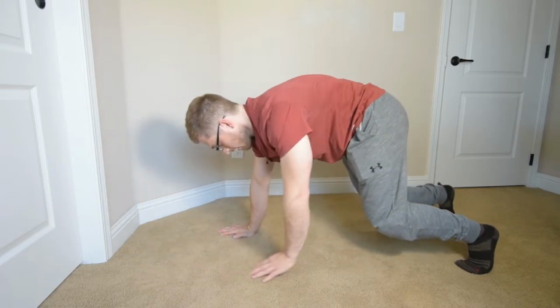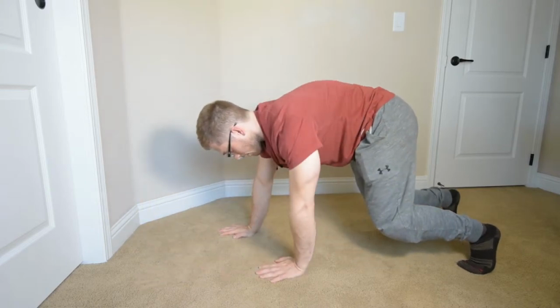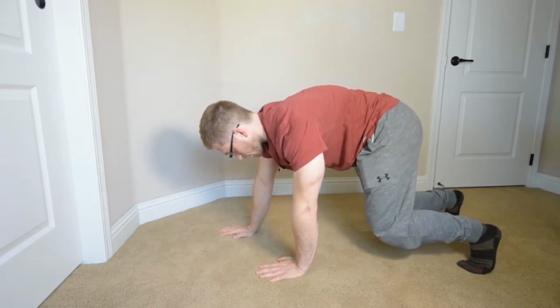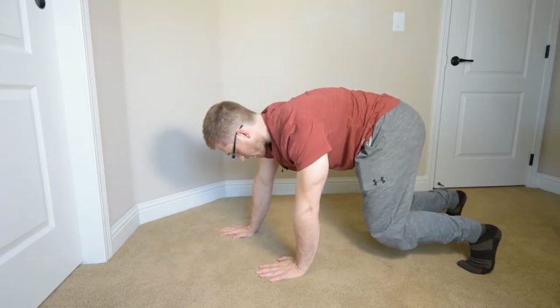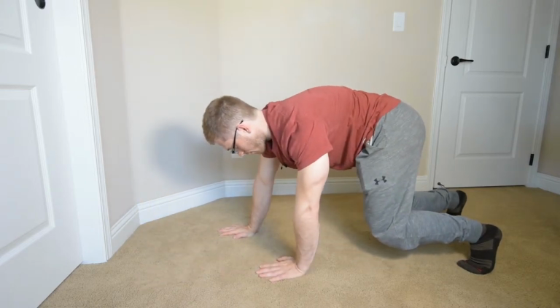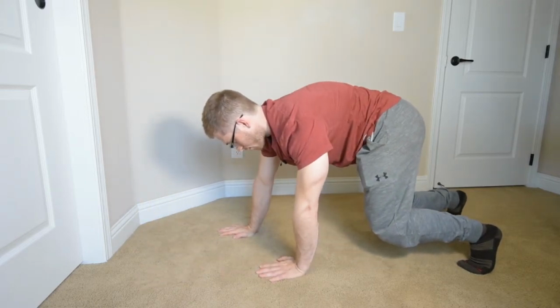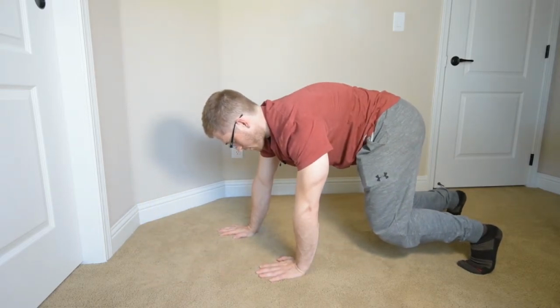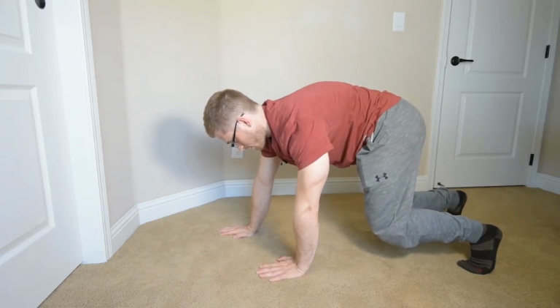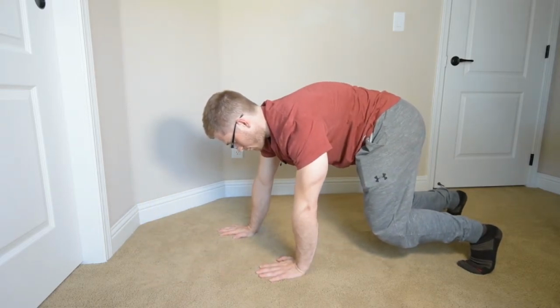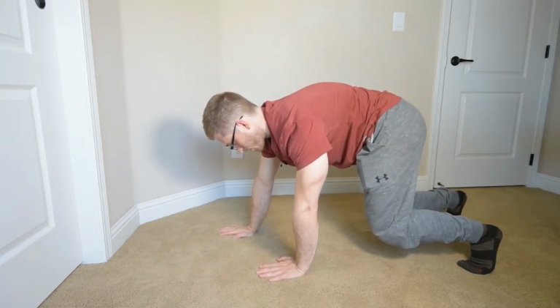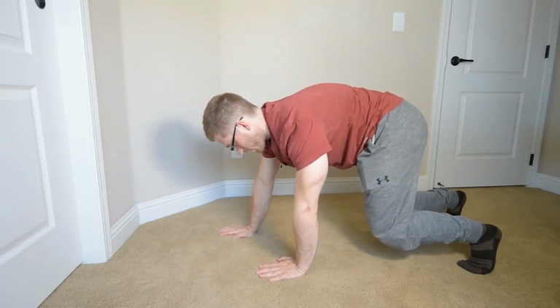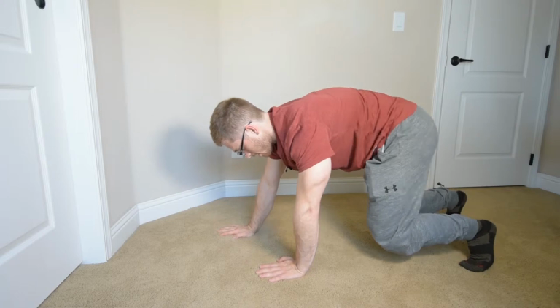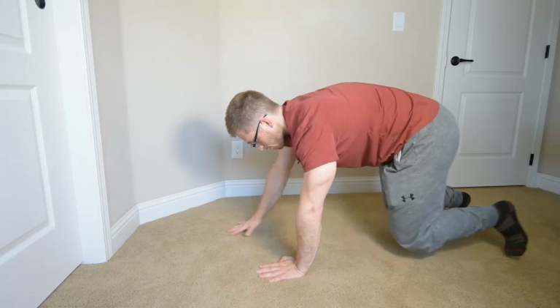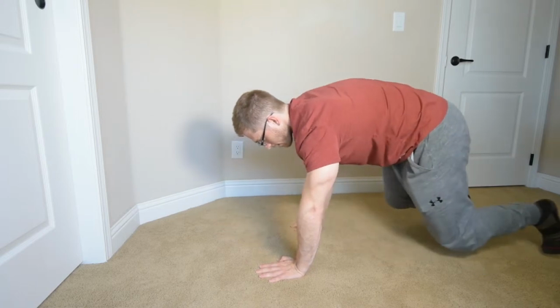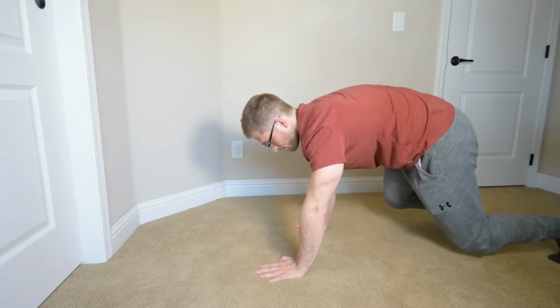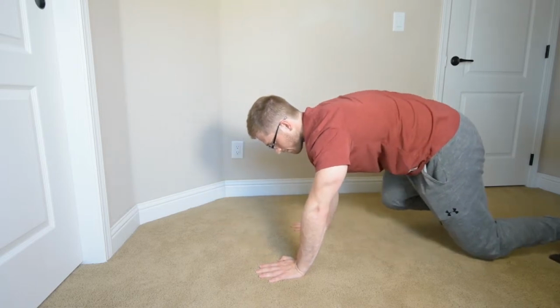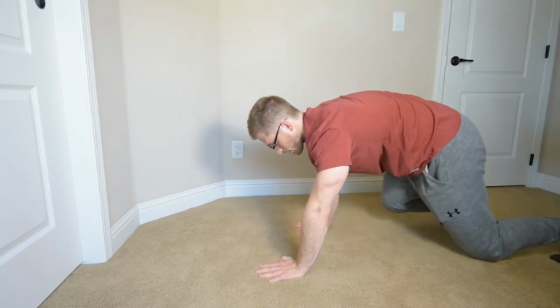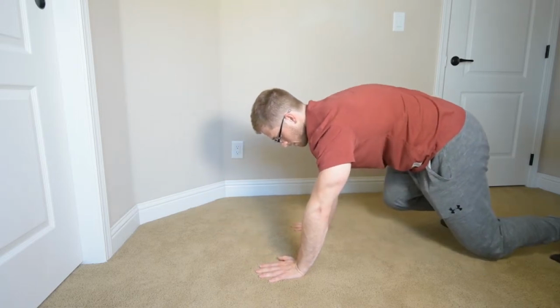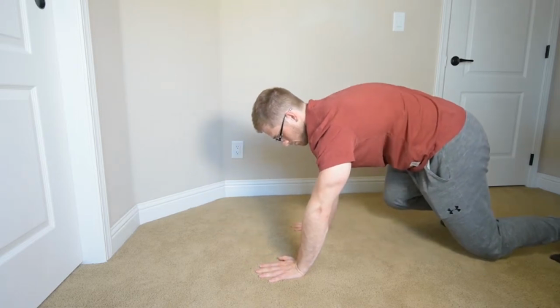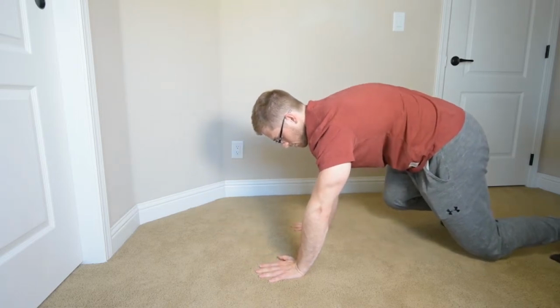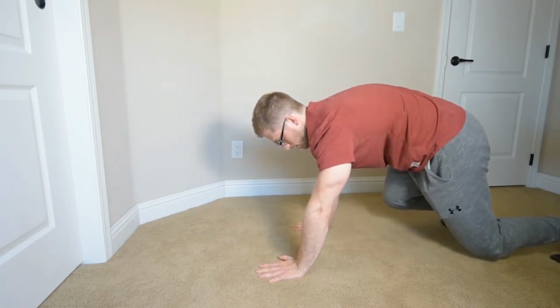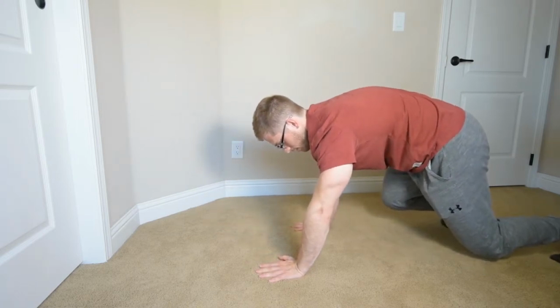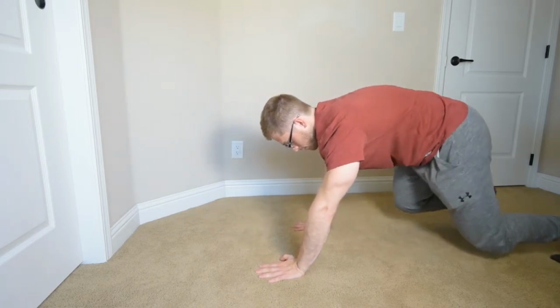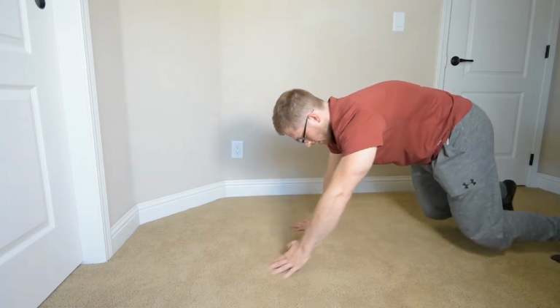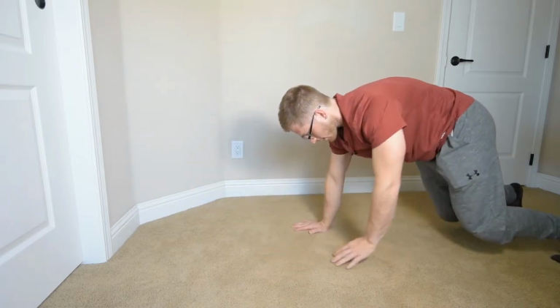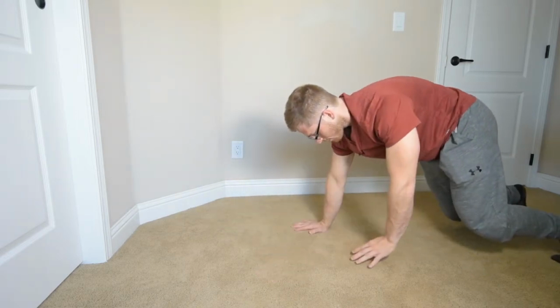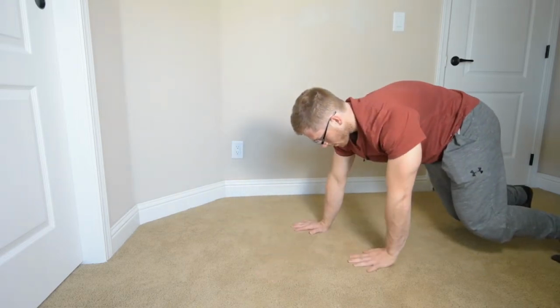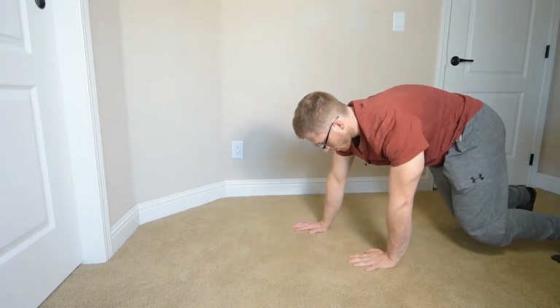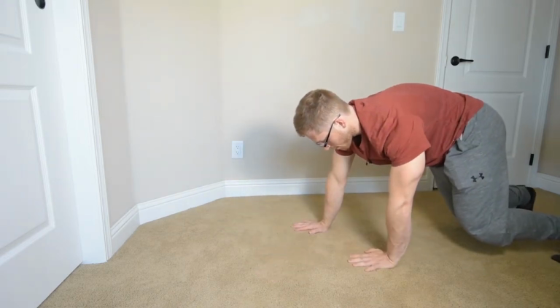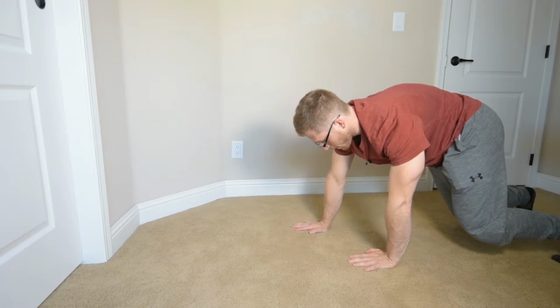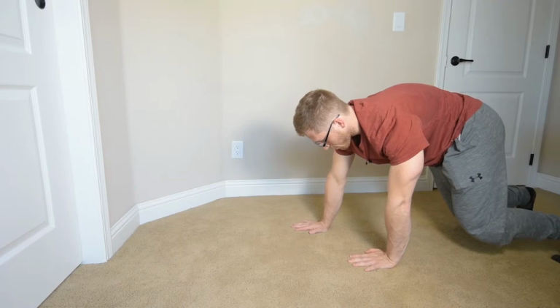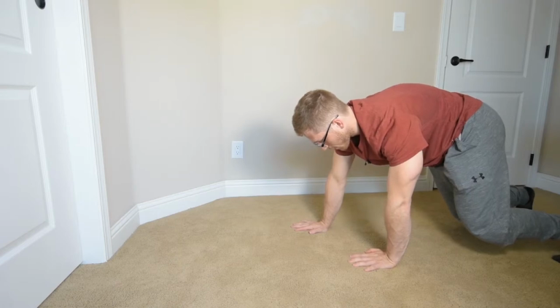And we're going to go again. Push away. Push away. Try to hang on to it. Stay pushed away.